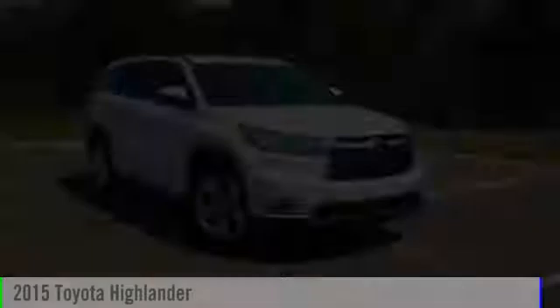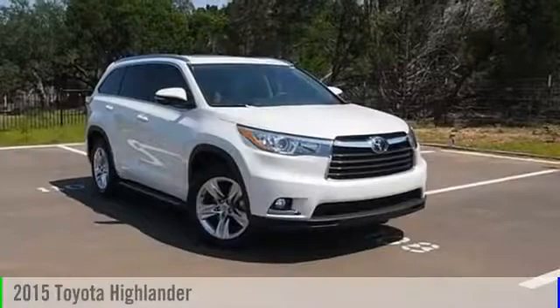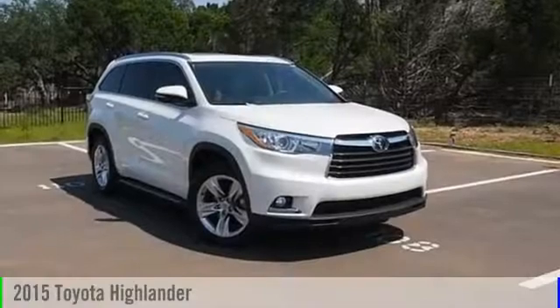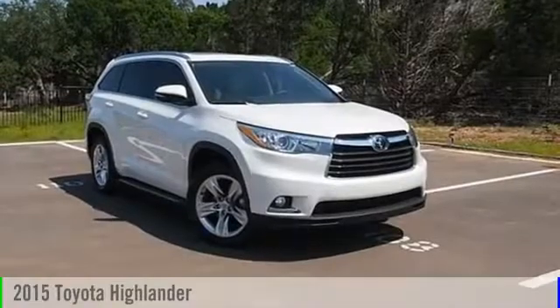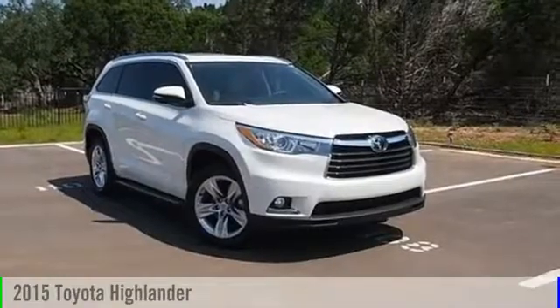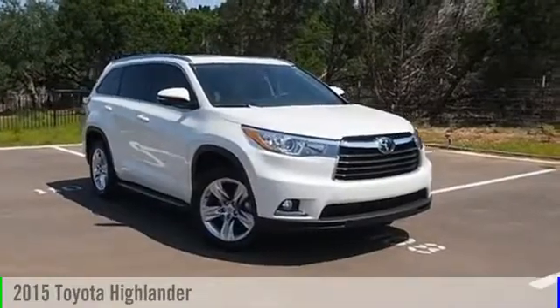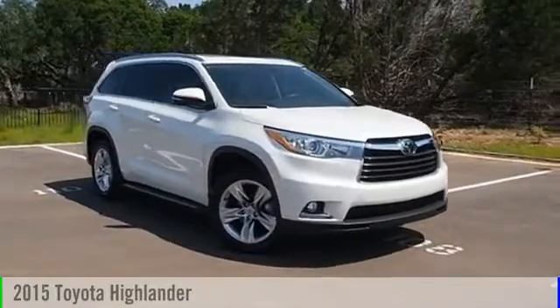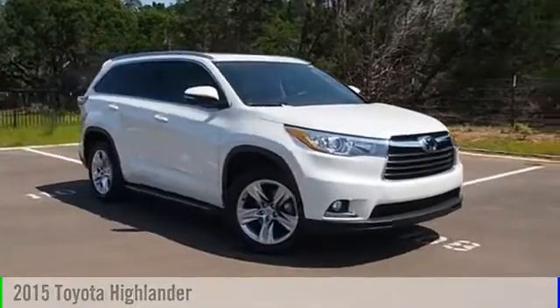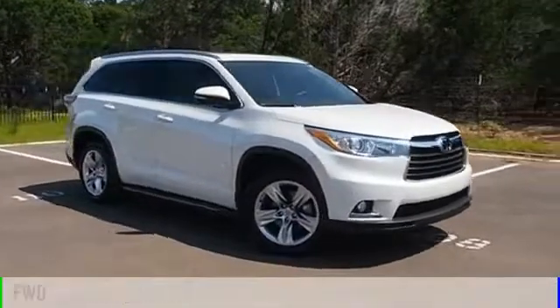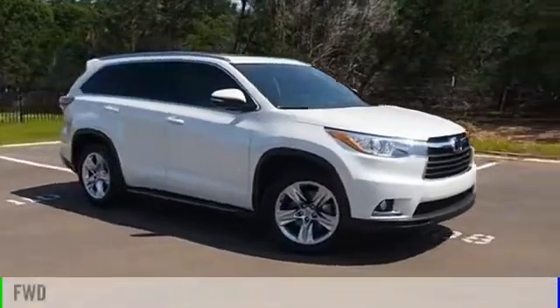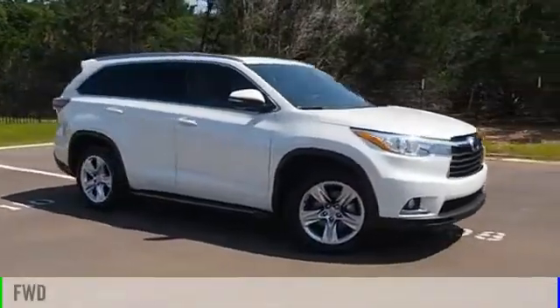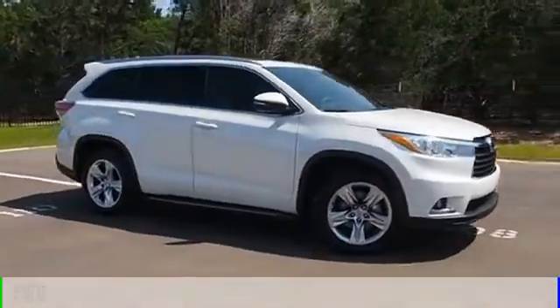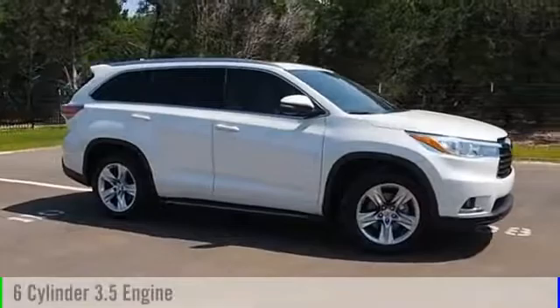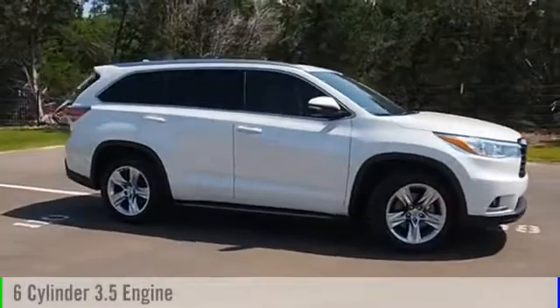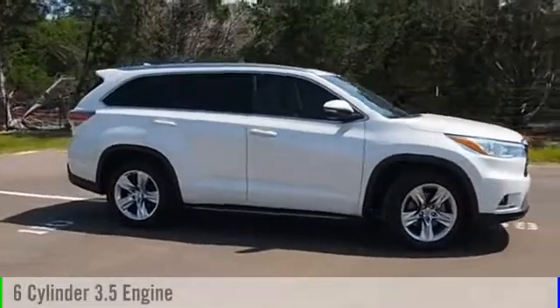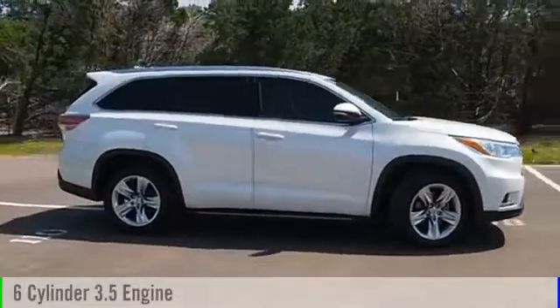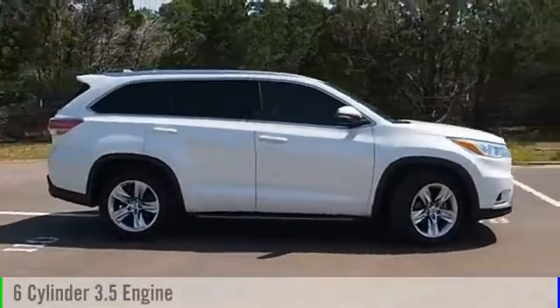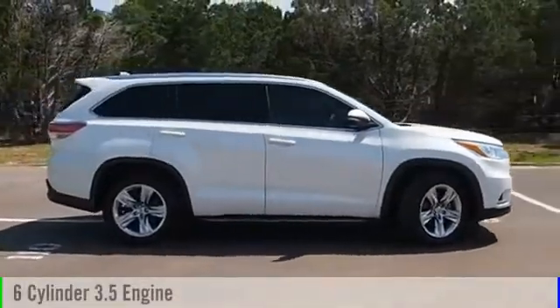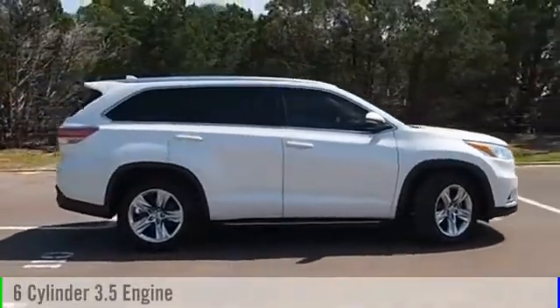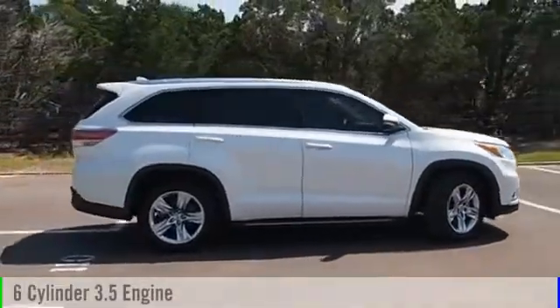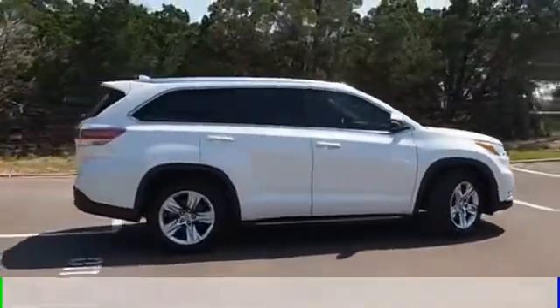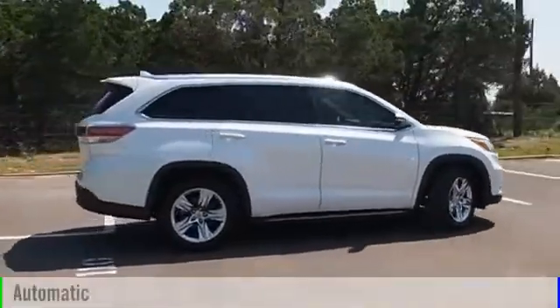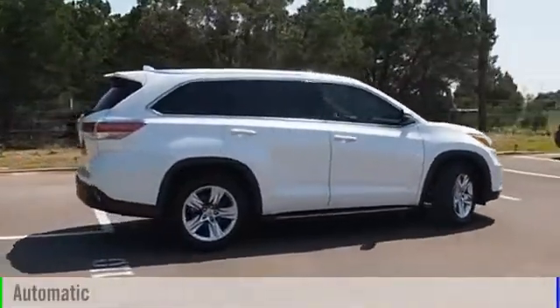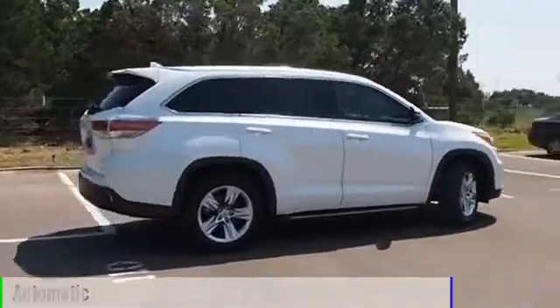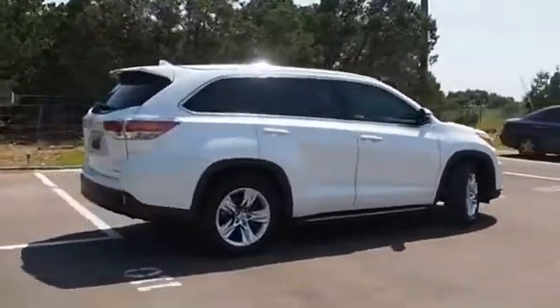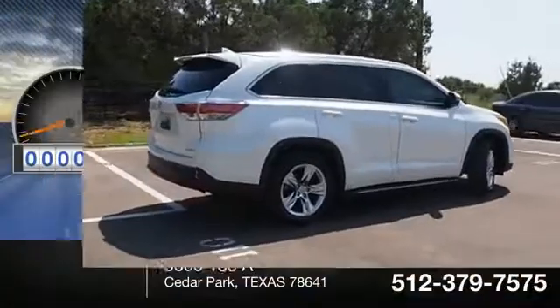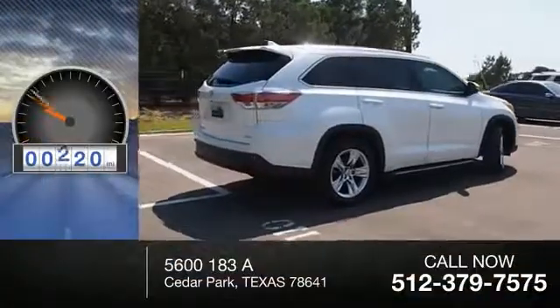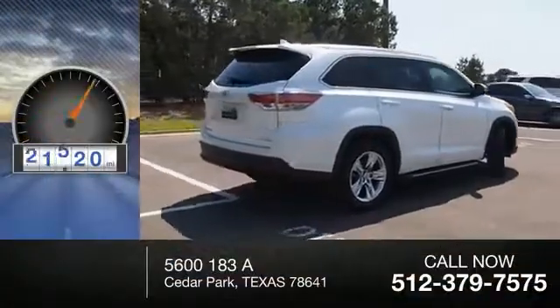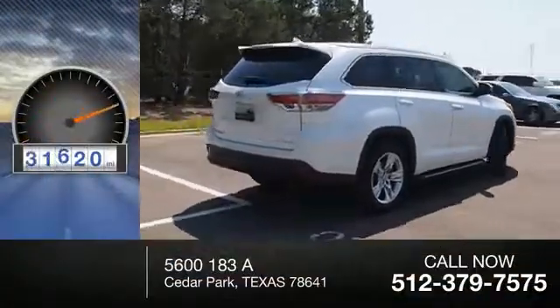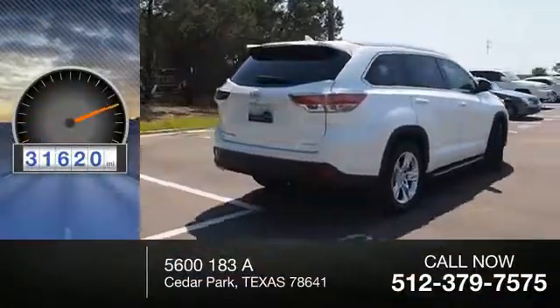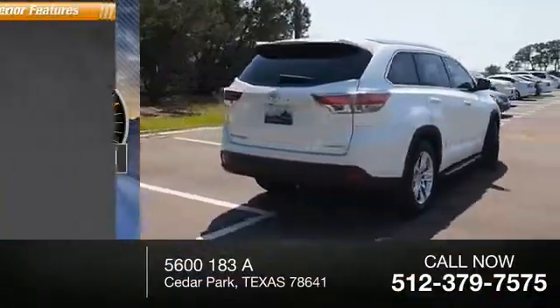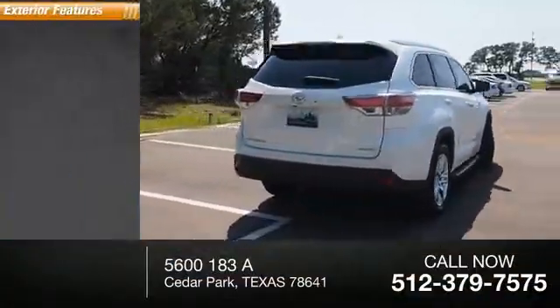The 2015 Highlander. This vehicle is powered by a front-wheel drive, six-cylinder, 3.5-liter engine, and comes with an automatic transmission. This vehicle has less than 35,000 miles.